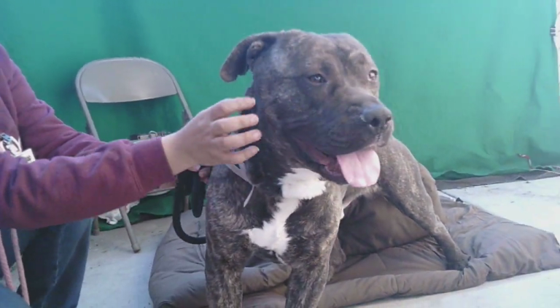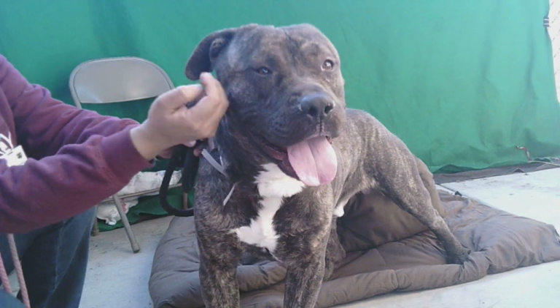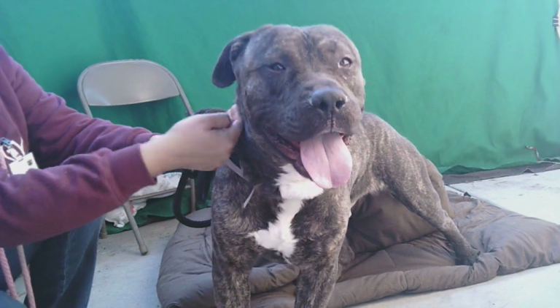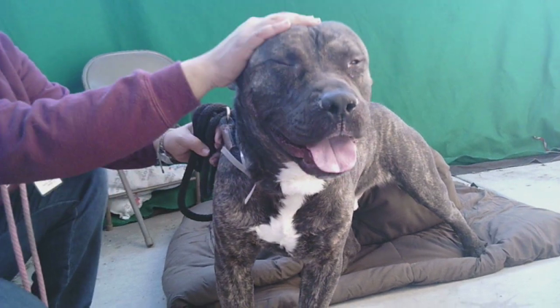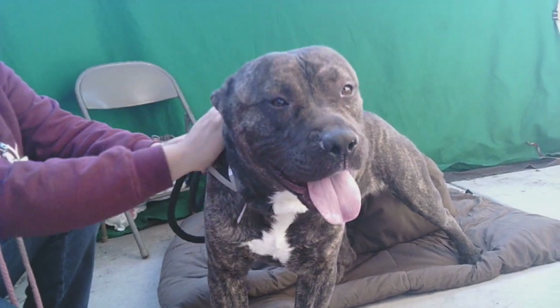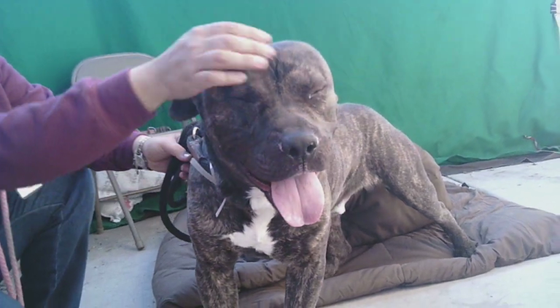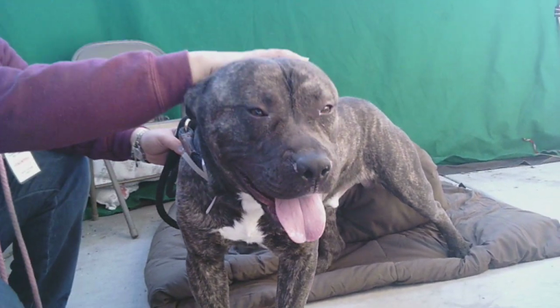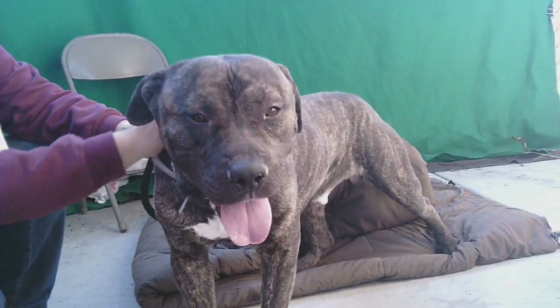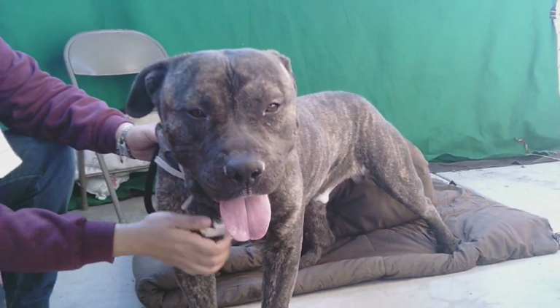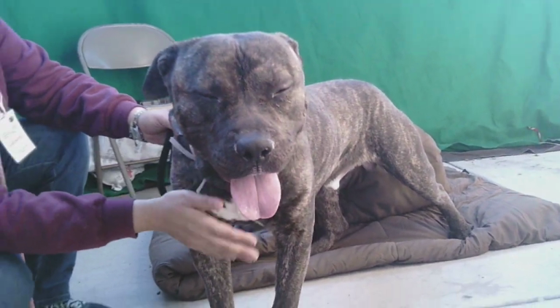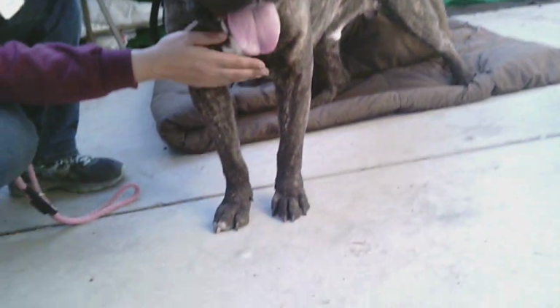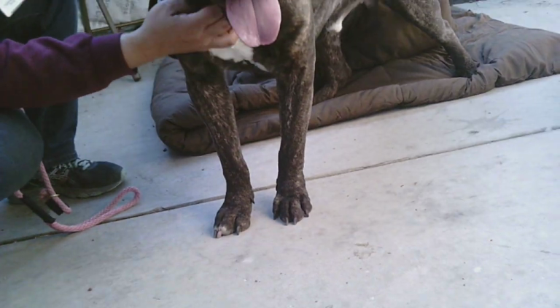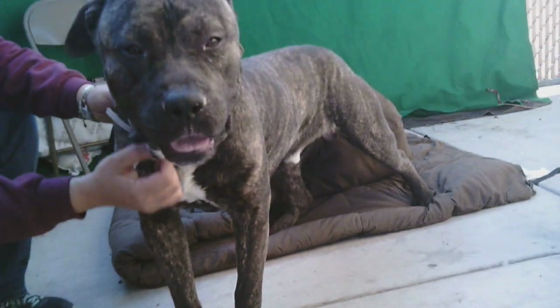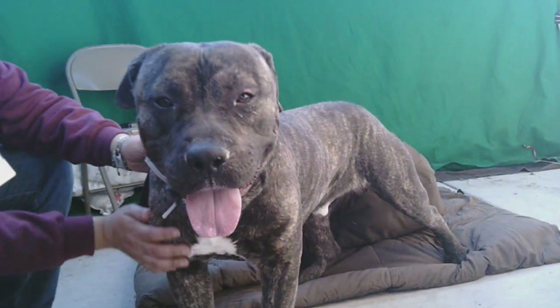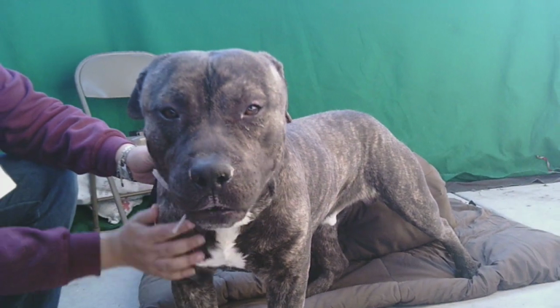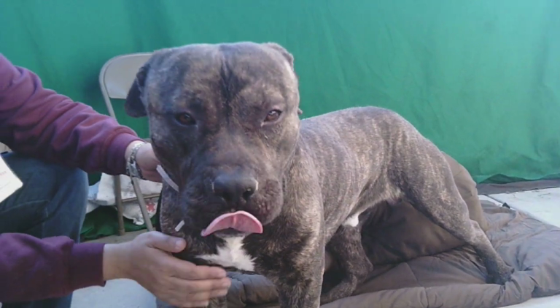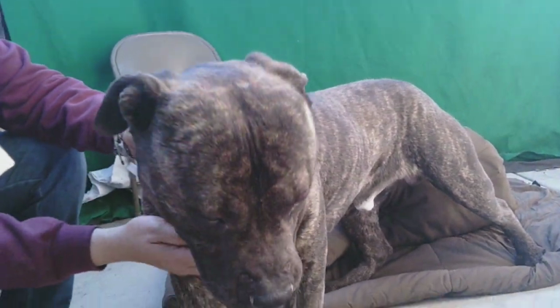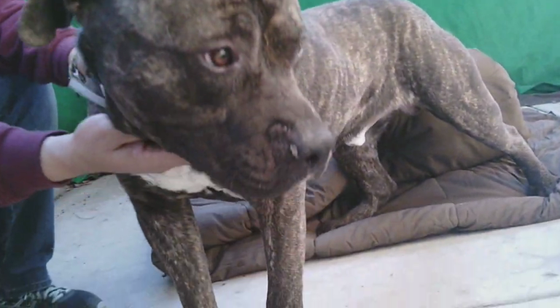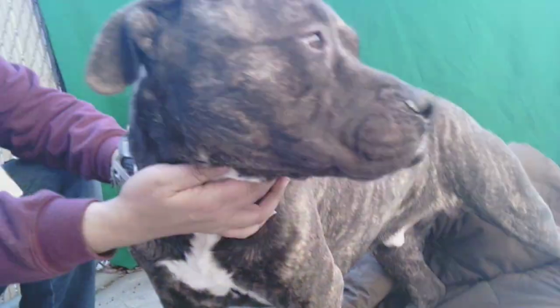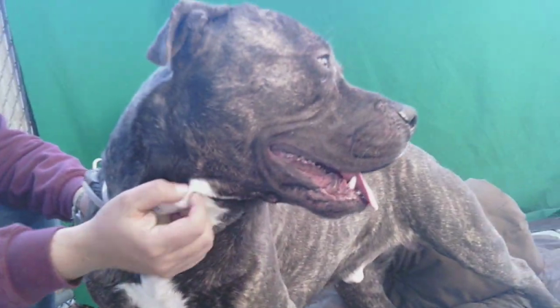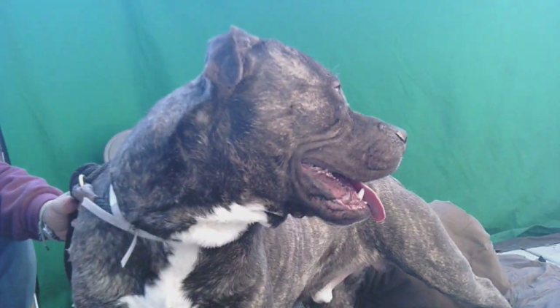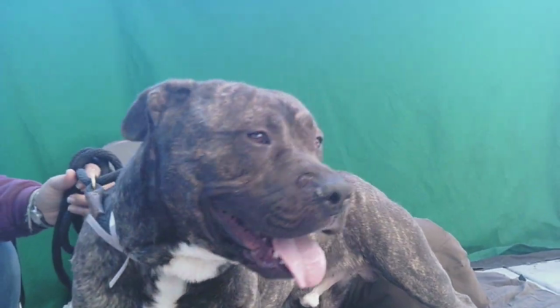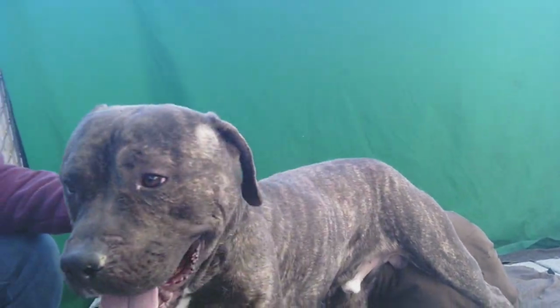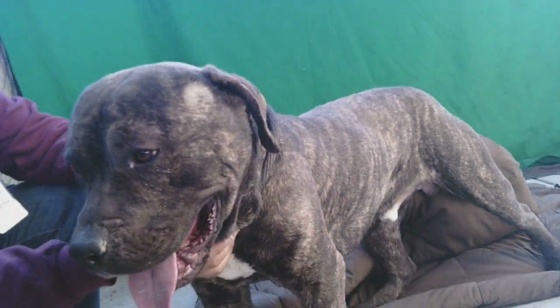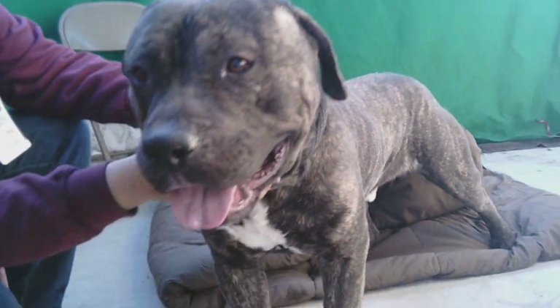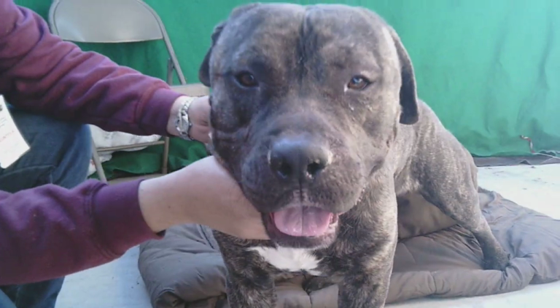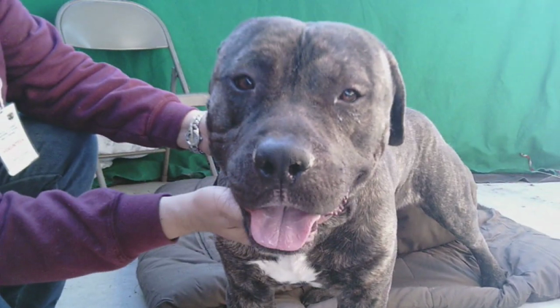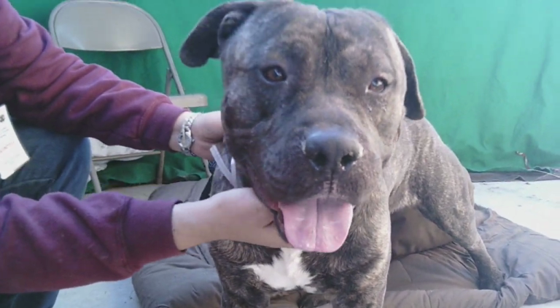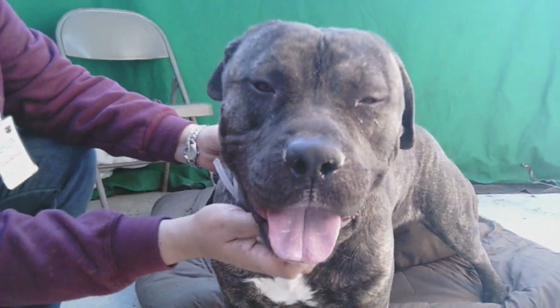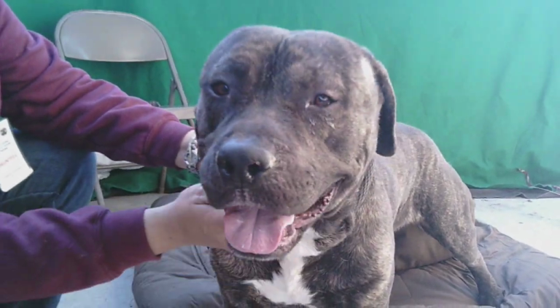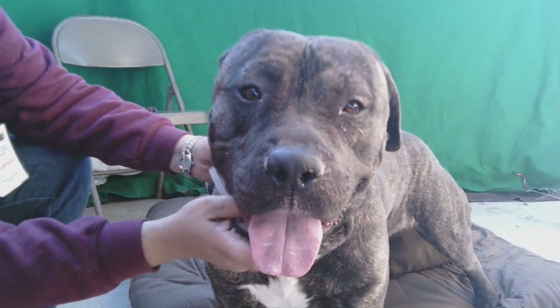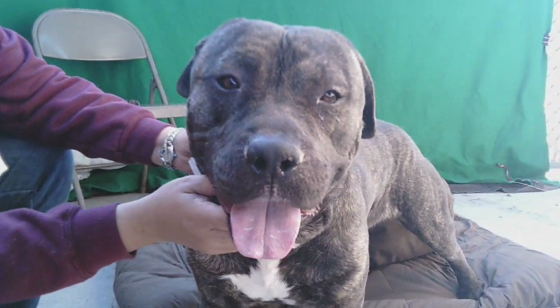So come on down to the Baldwin Park shelter. Check out our puppy Titus. Look at those paws. You can take him home with you, hopefully, because he's a happy good boy. Bye-bye, Titus. Say goodbye — hopefully, come get me and make me your new best friend.